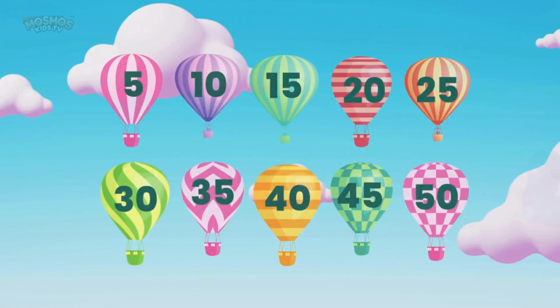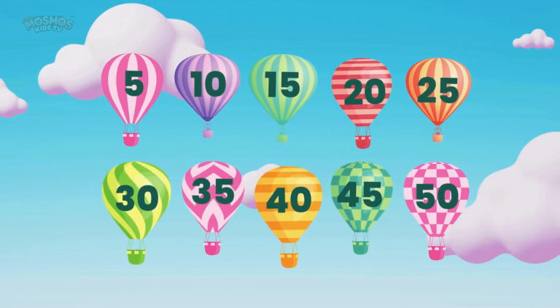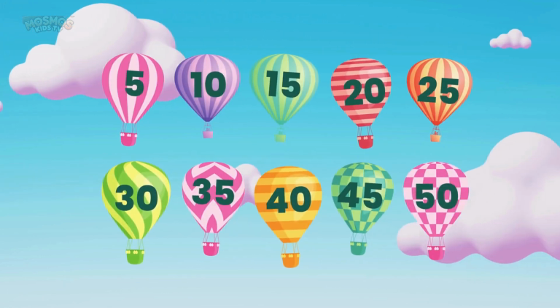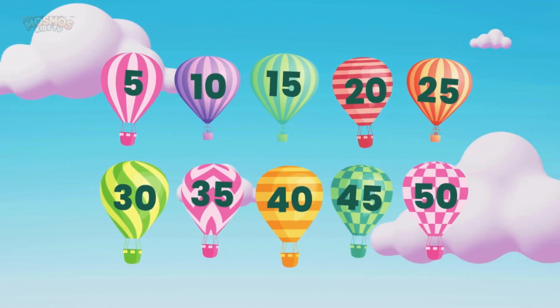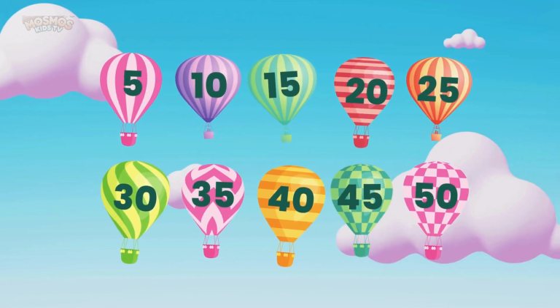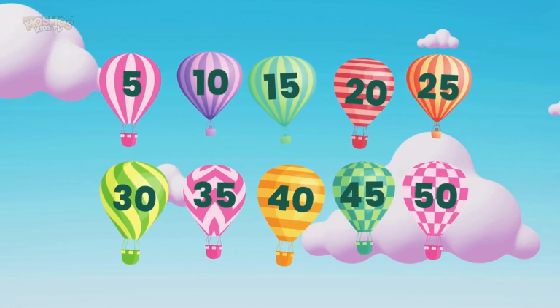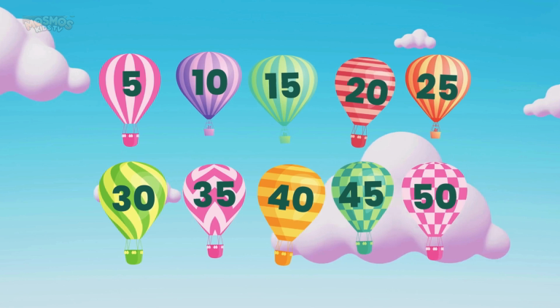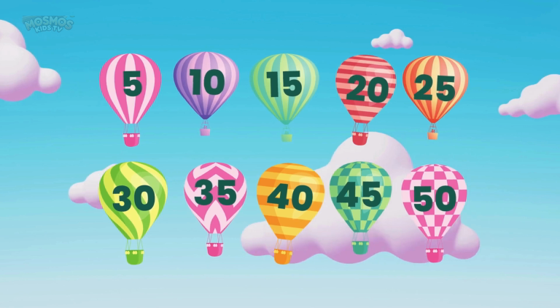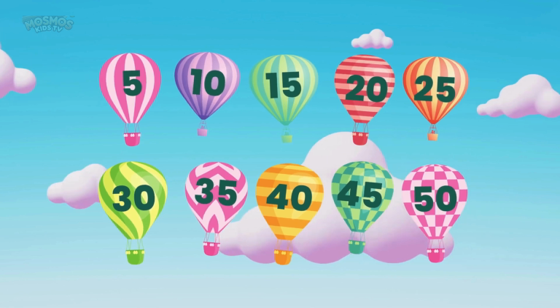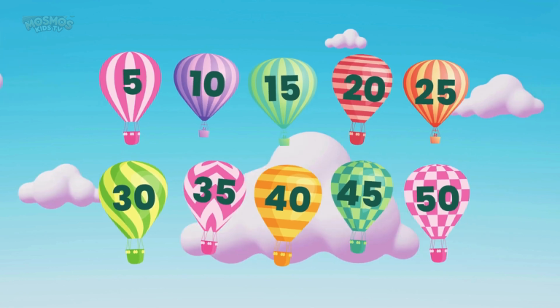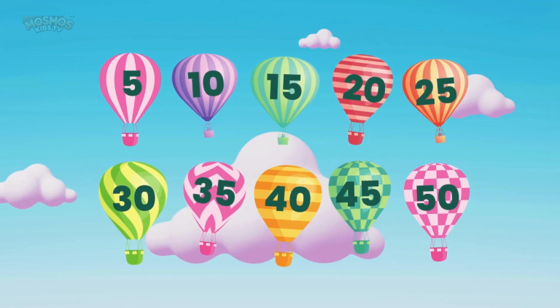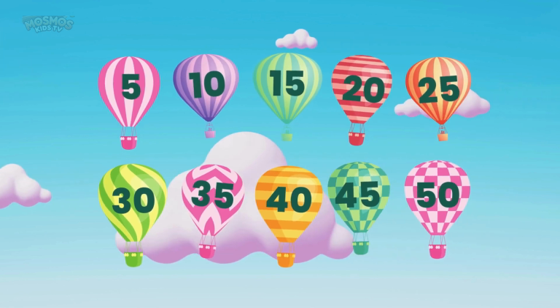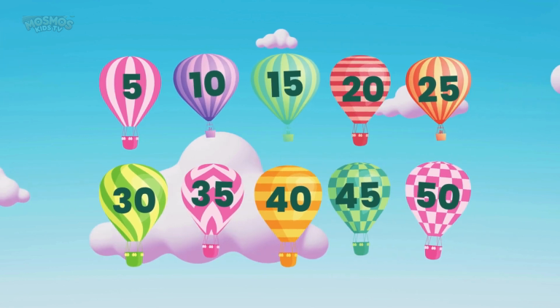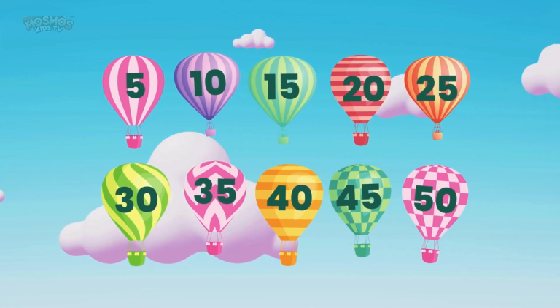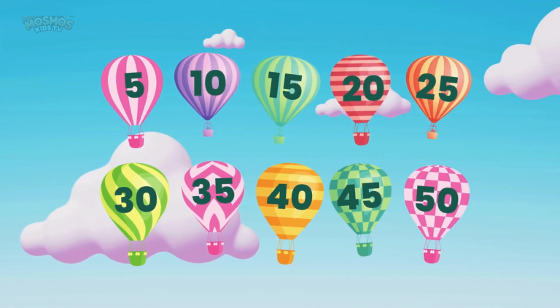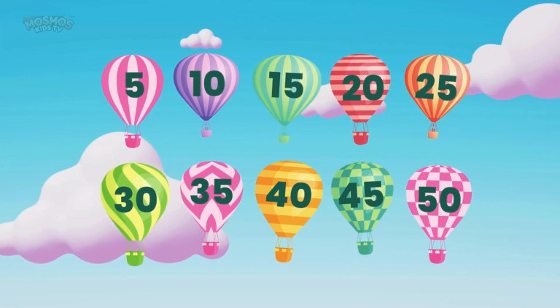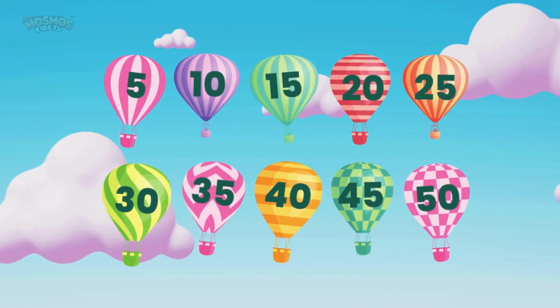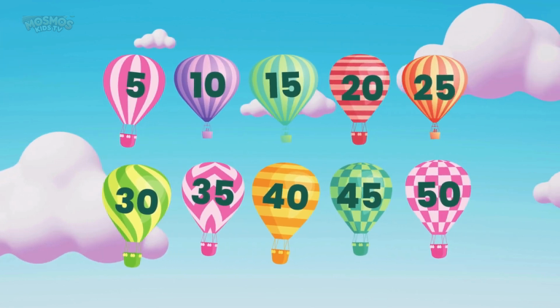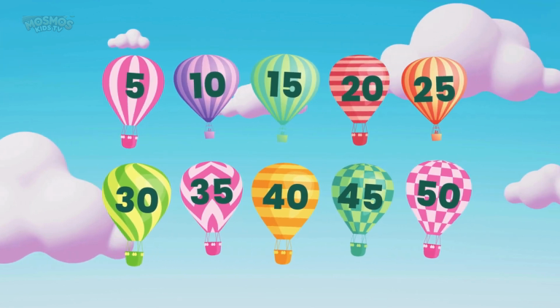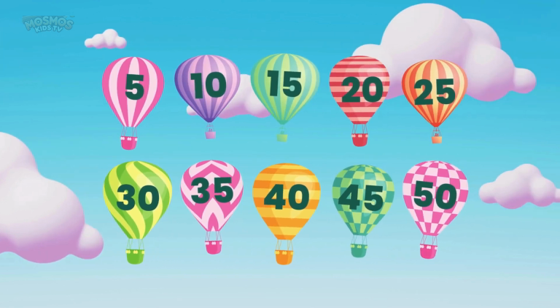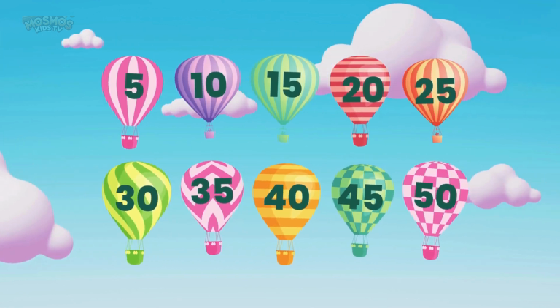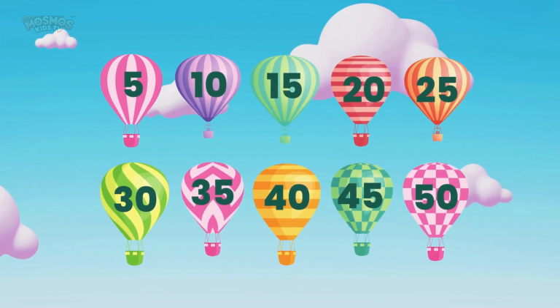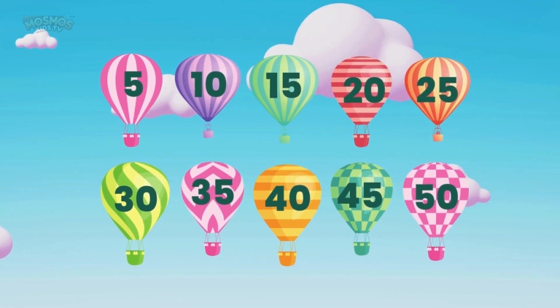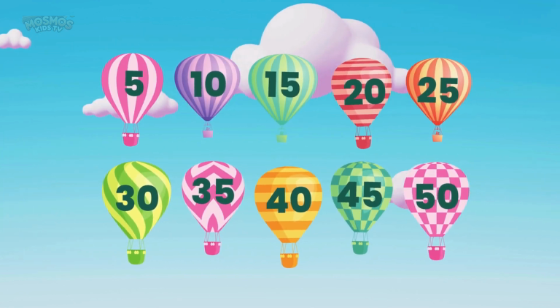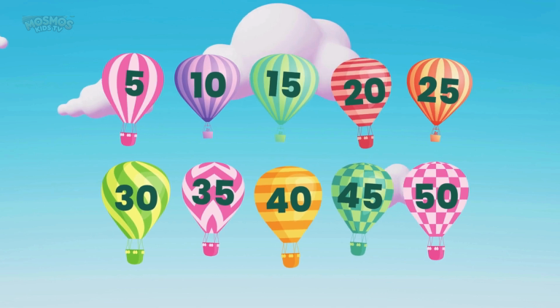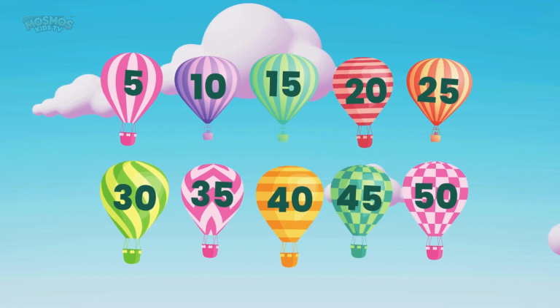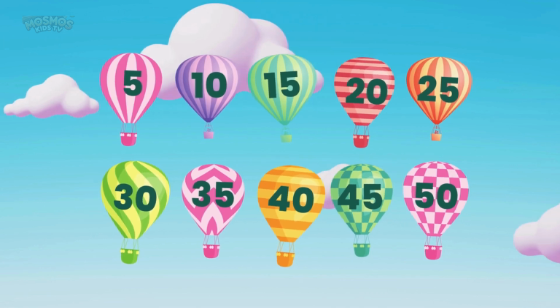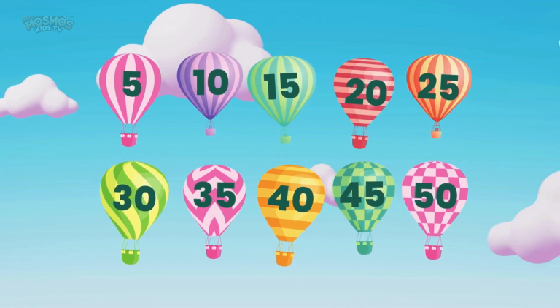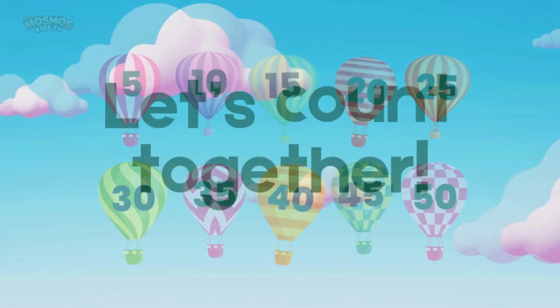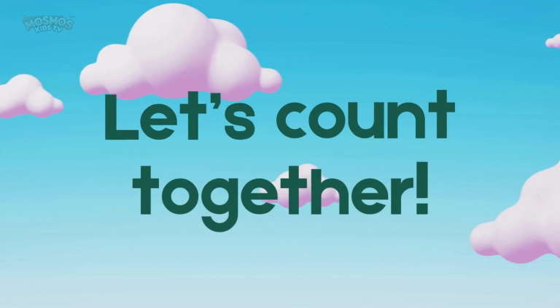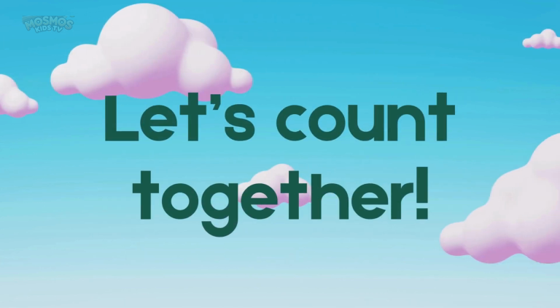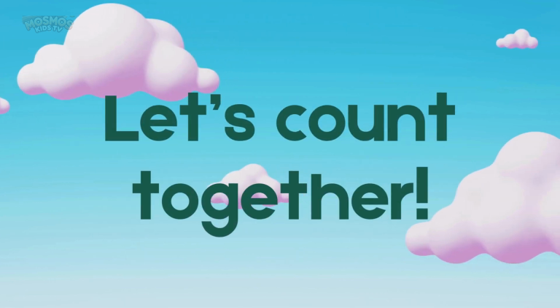Look at these colorful air balloons. Each one has a number on it. We're going to skip count by five and watch the balloons float higher. Let's count together.